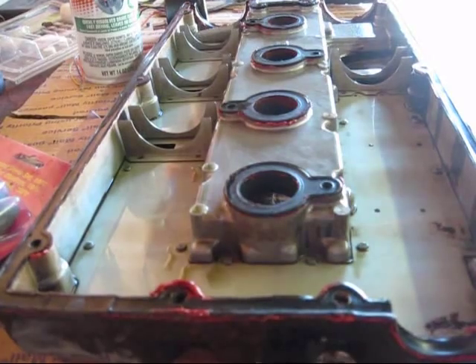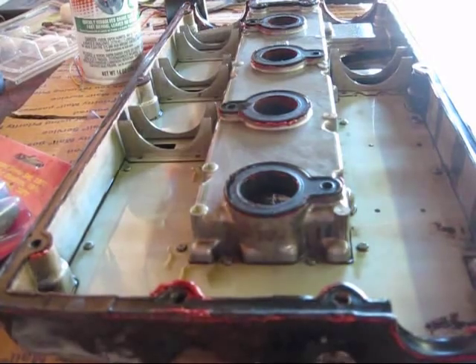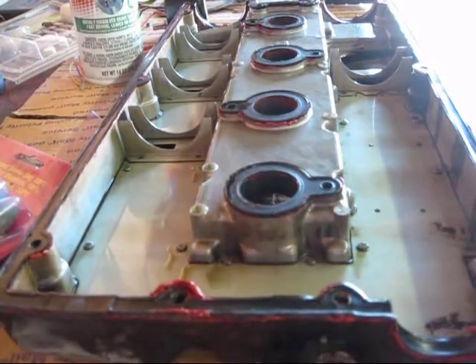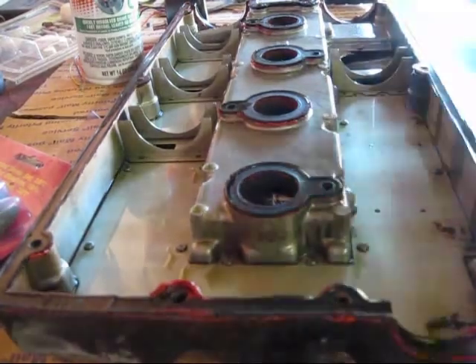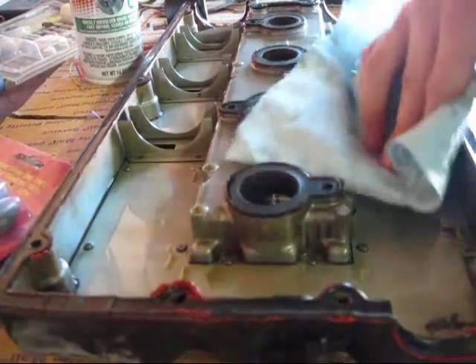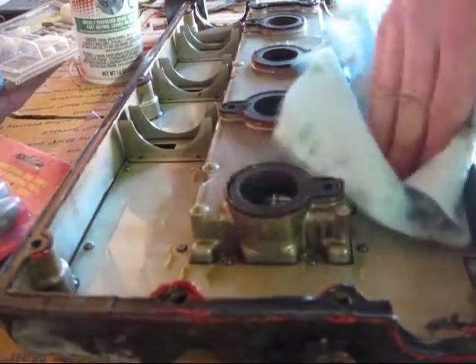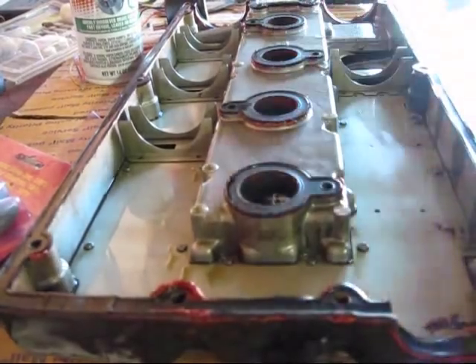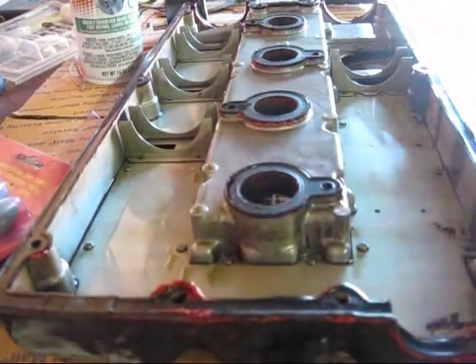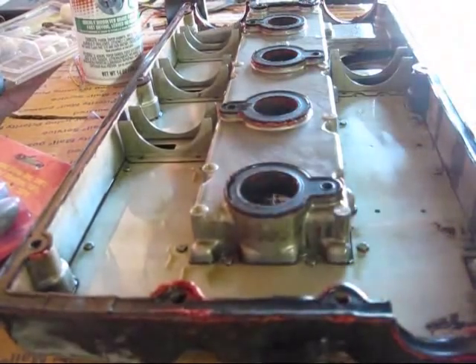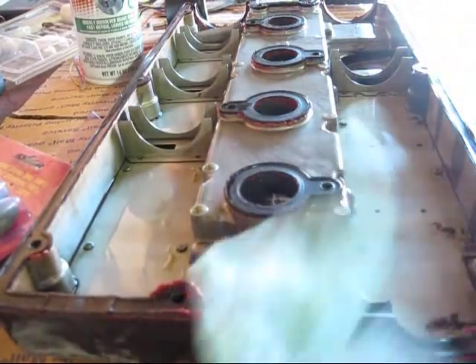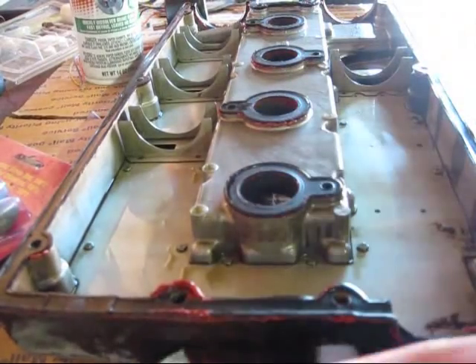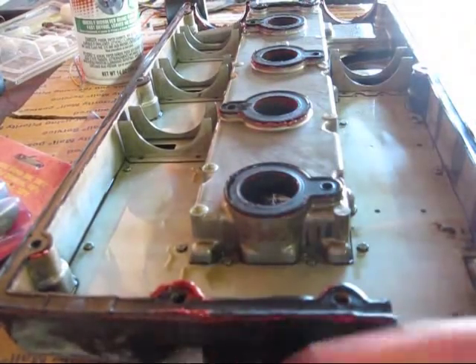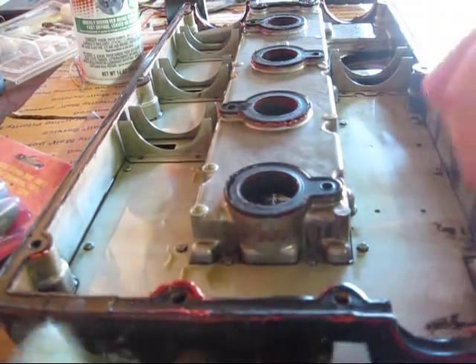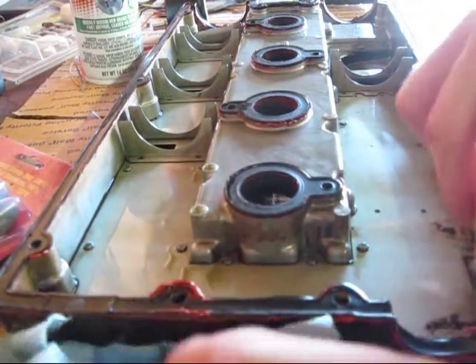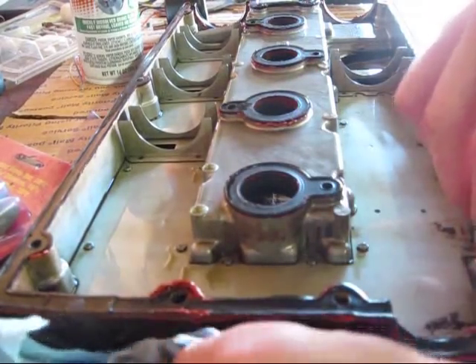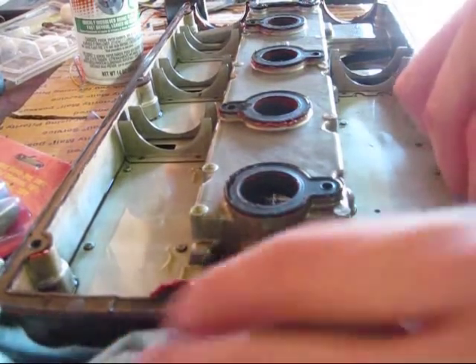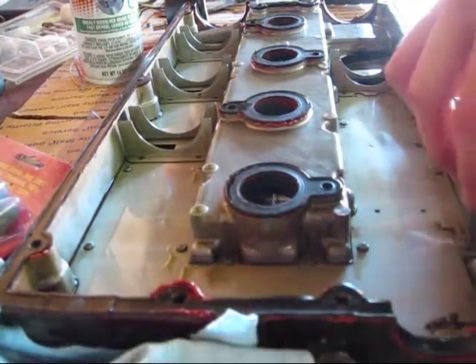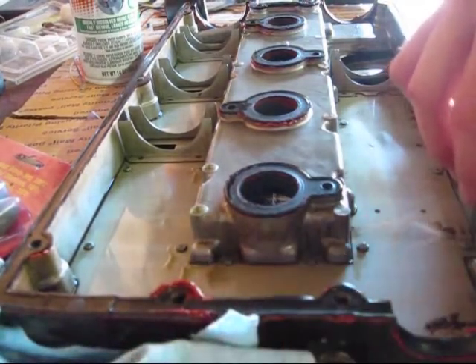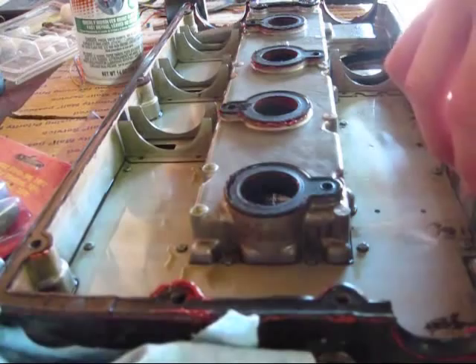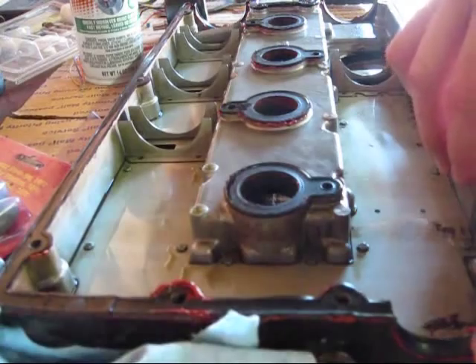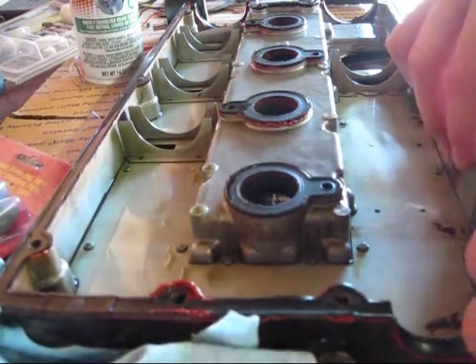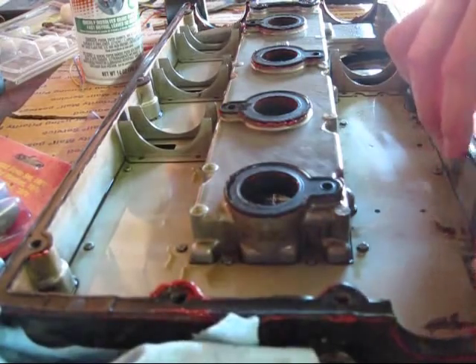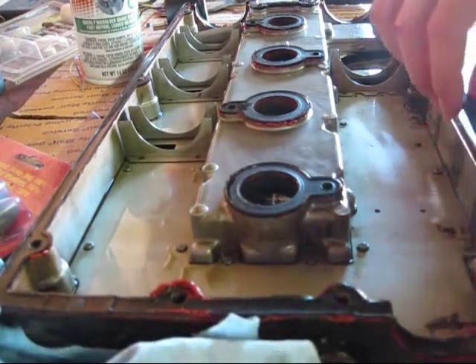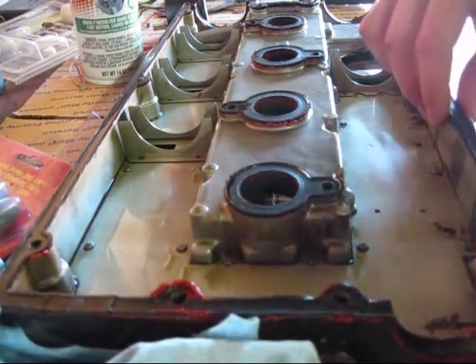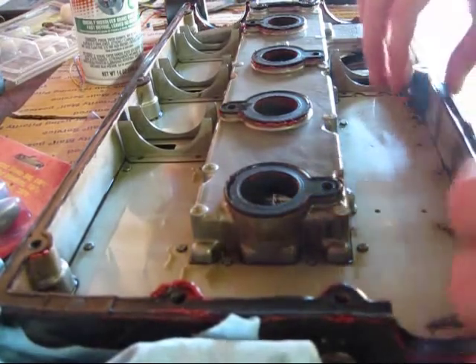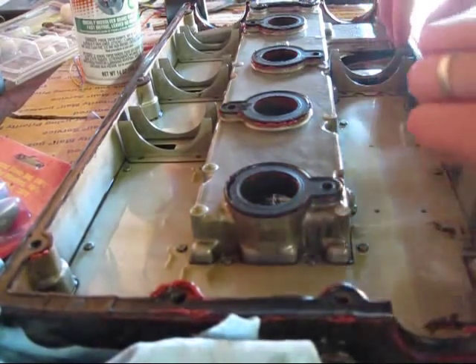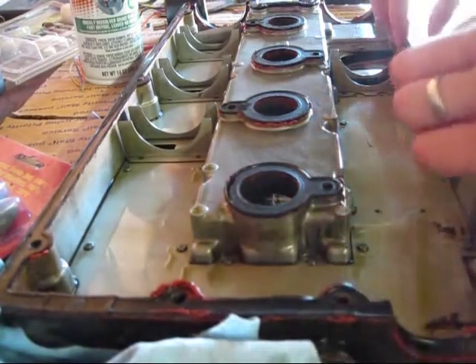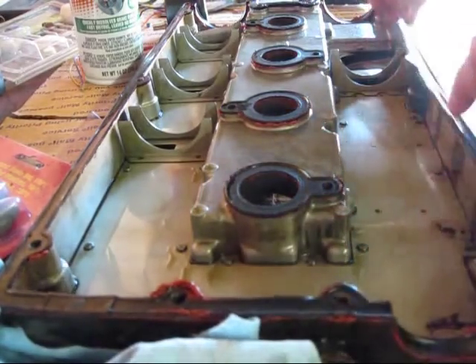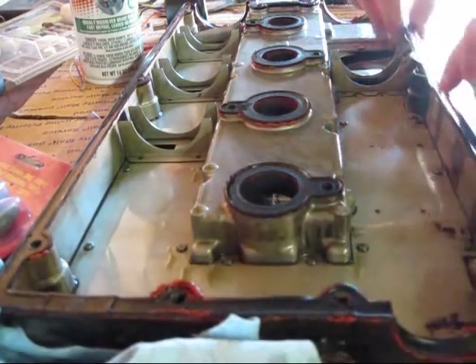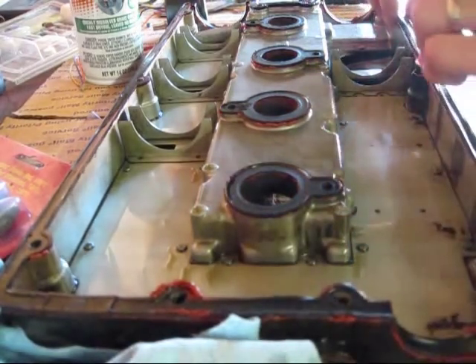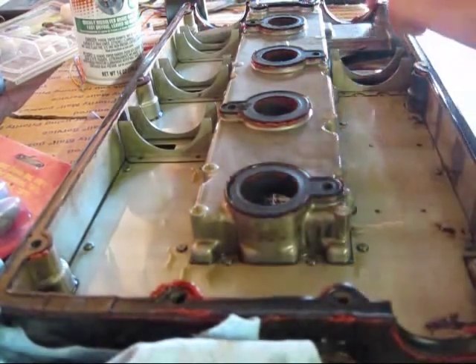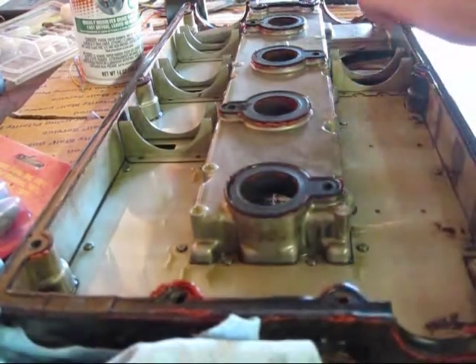Now that we got the valve cover off, we're going to take and remove these gaskets so that I can get ready to drill the holes that I'm going to need to put my 8AN fittings in.